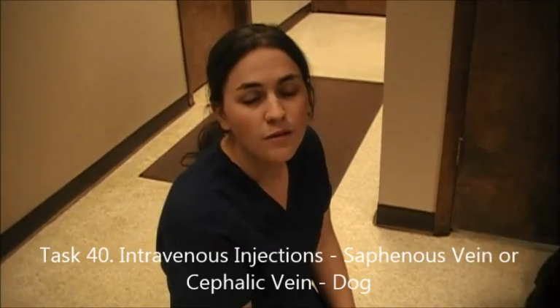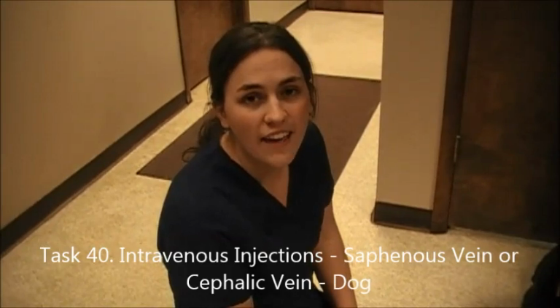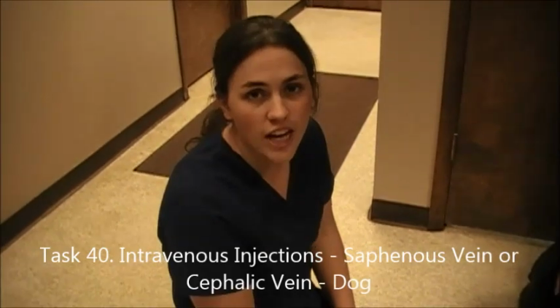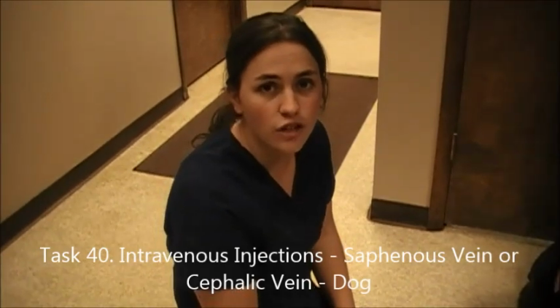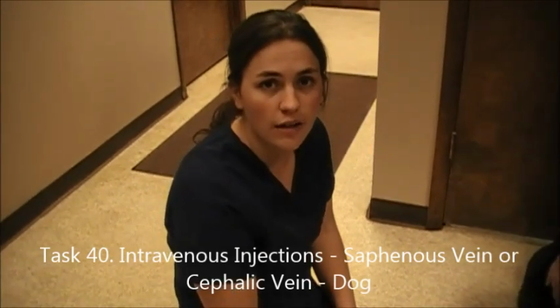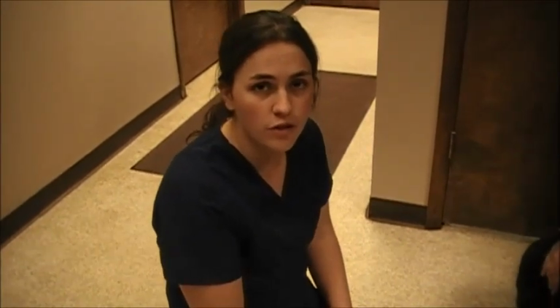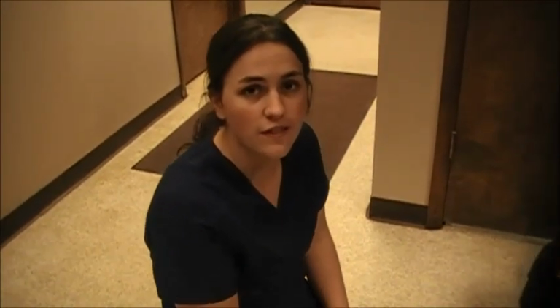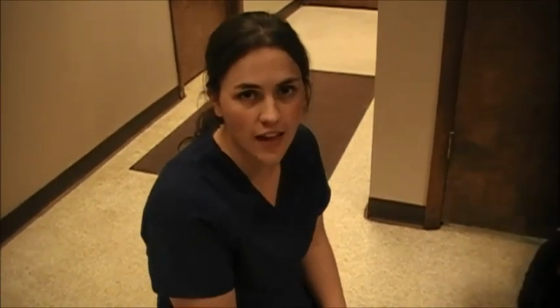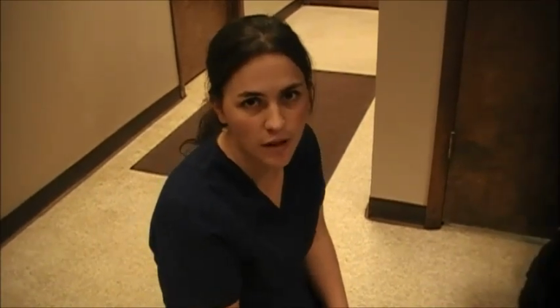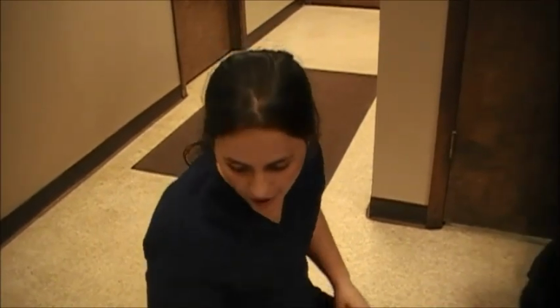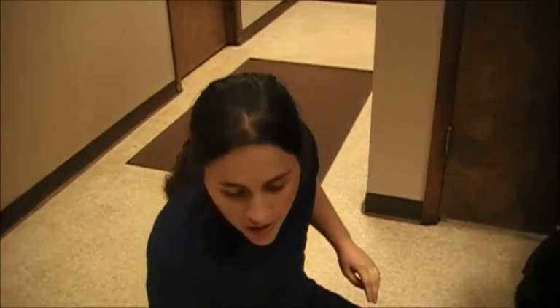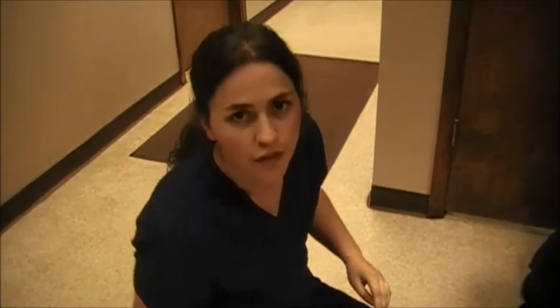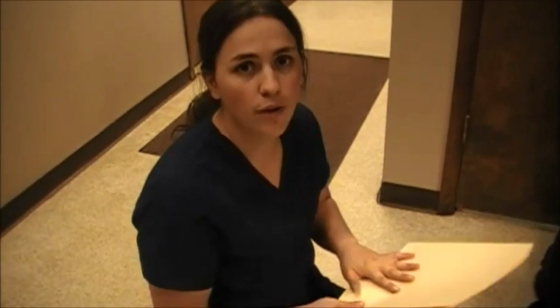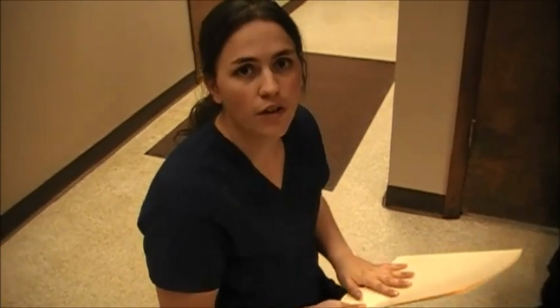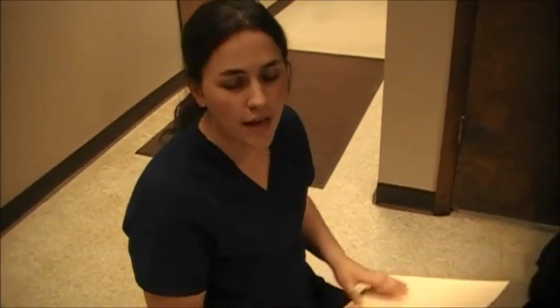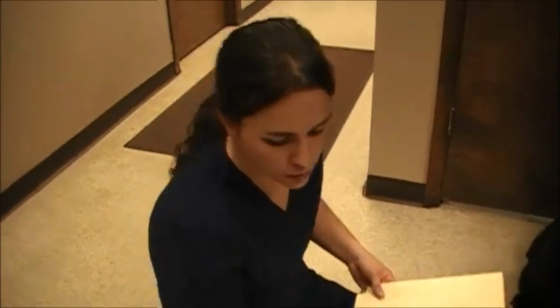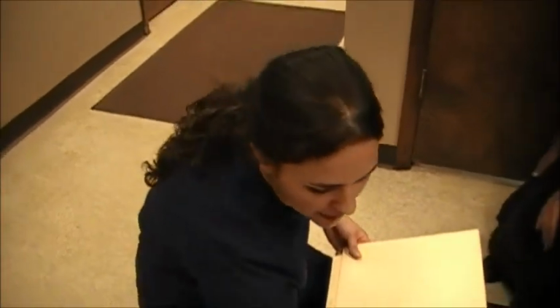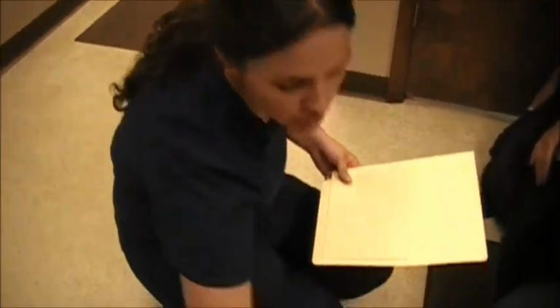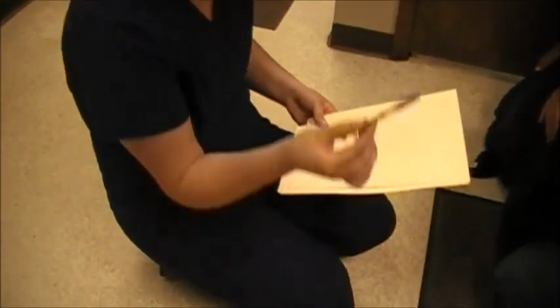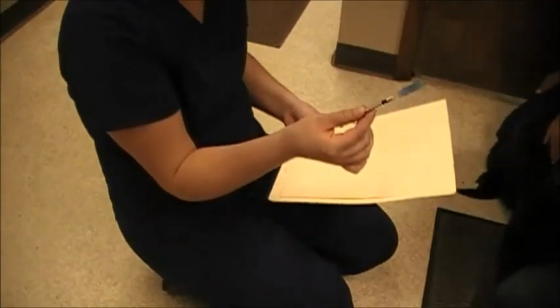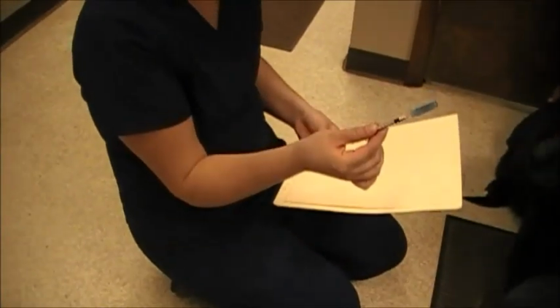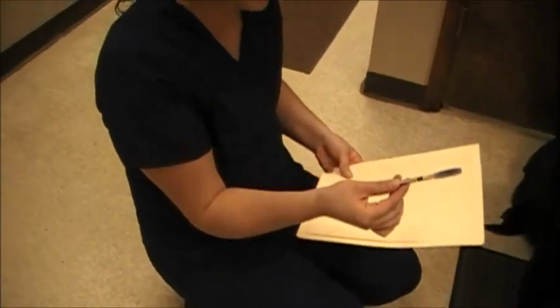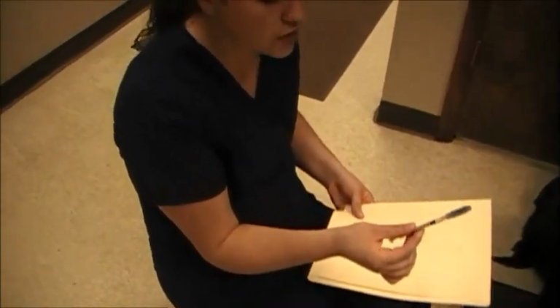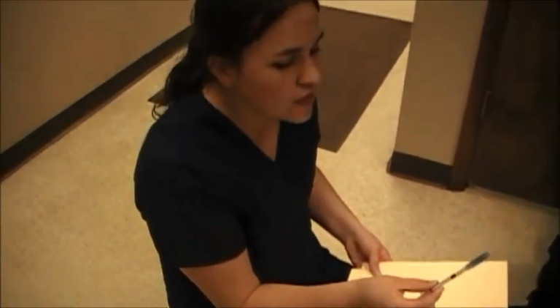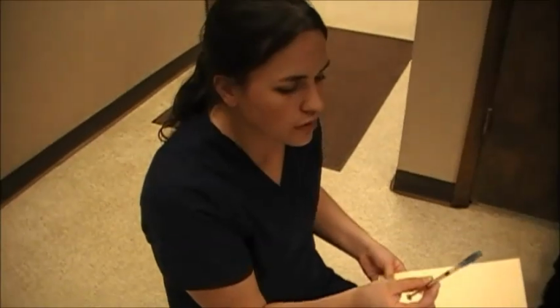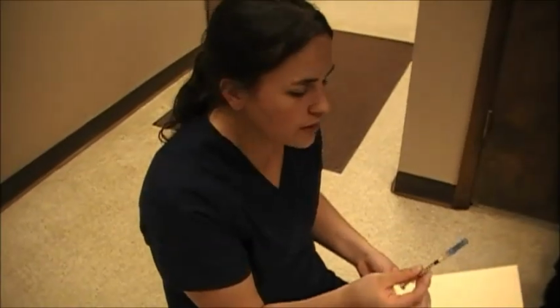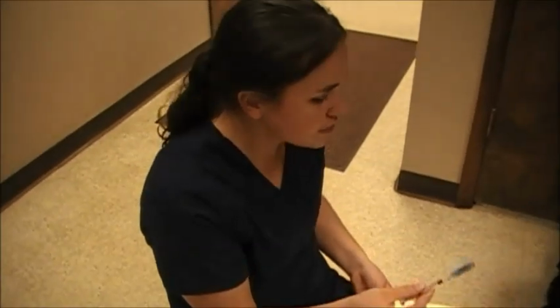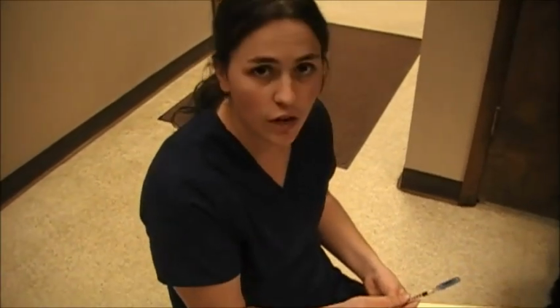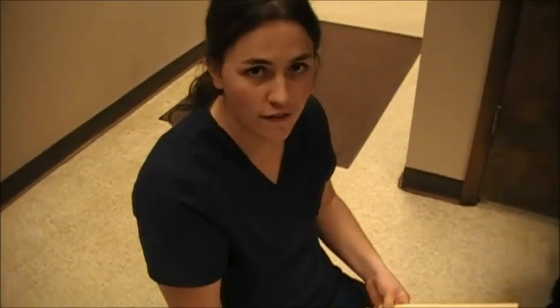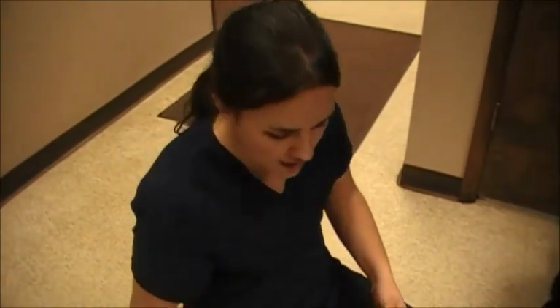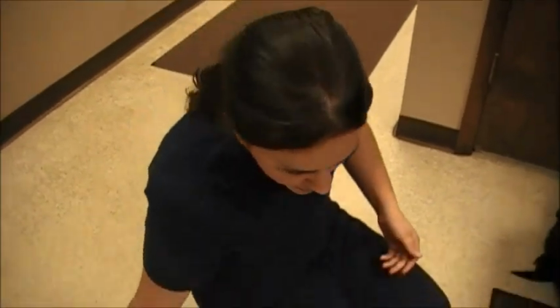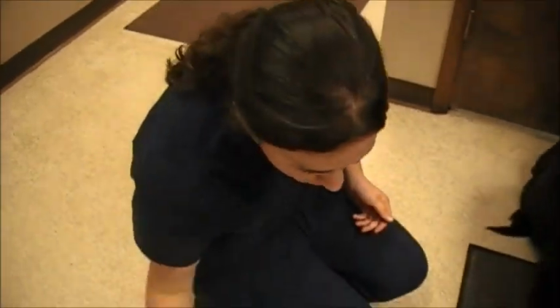I'm doing an IV injection in a dog right now, in the cephalic vein on the front leg. I've verified on the record that we've got the right patient, the right medication, at the right dosage, and the right route of administration. So we're doing 0.2 mils, going IV directly into the vein.